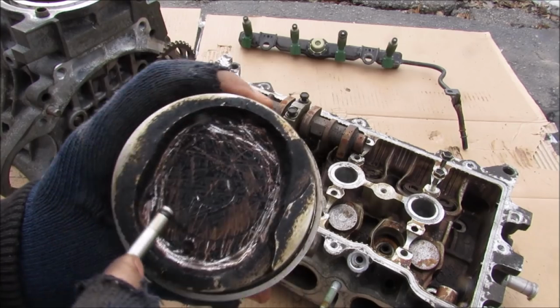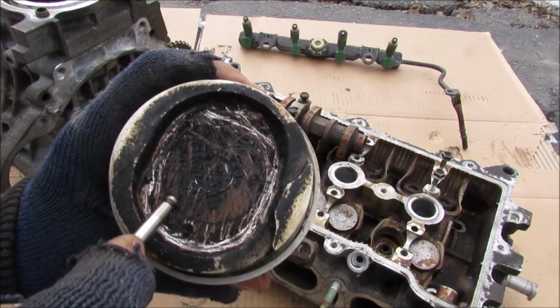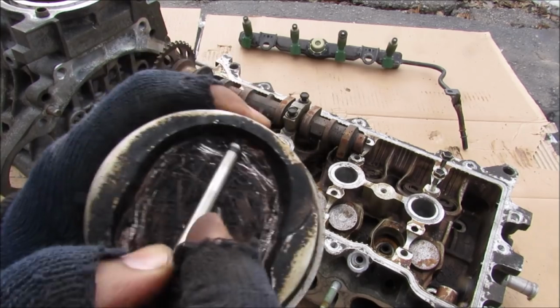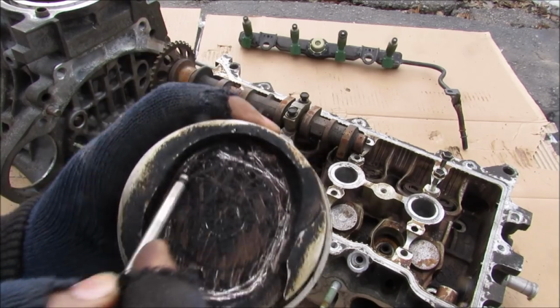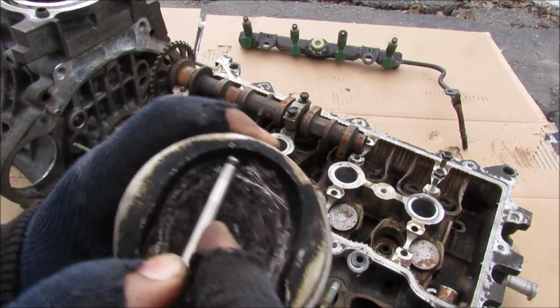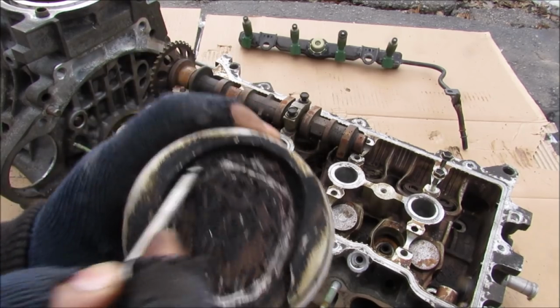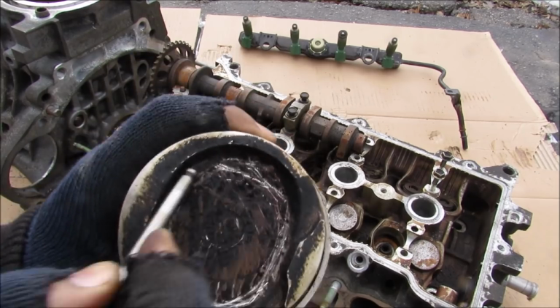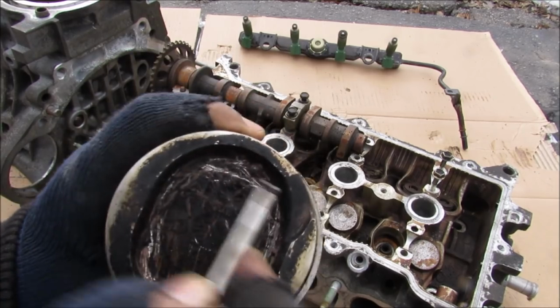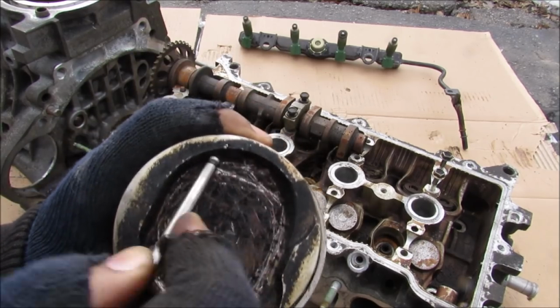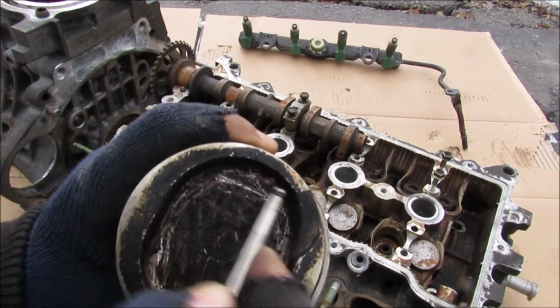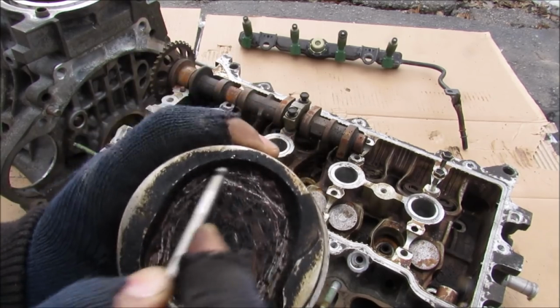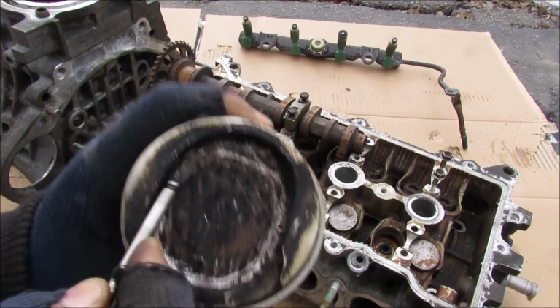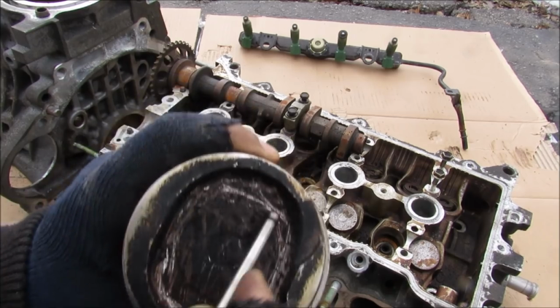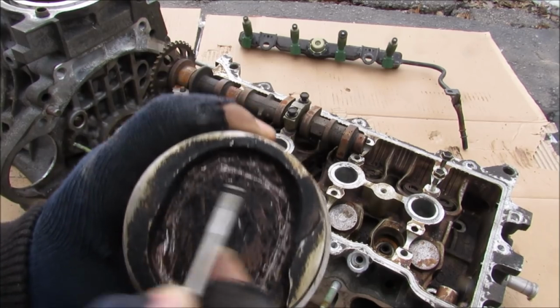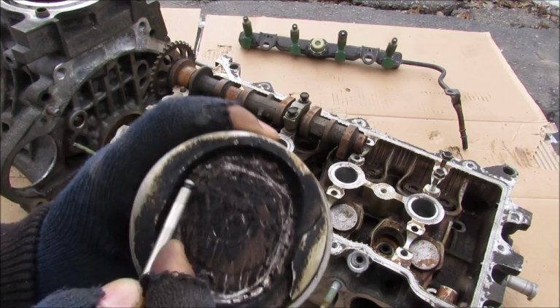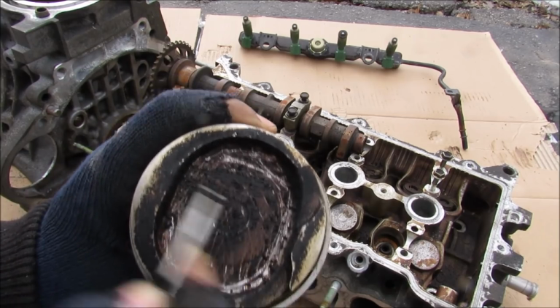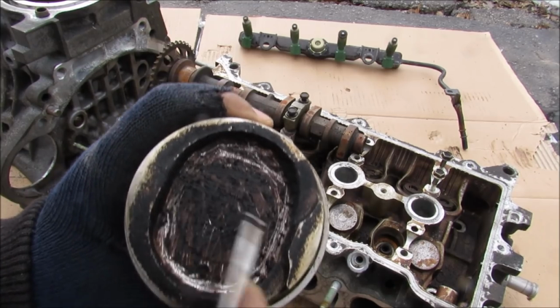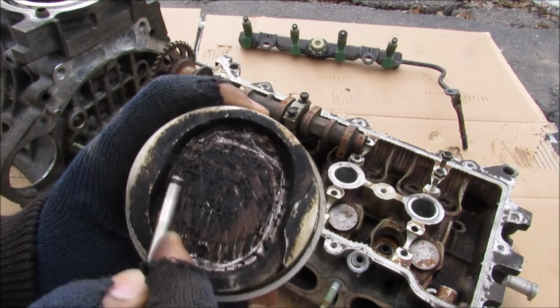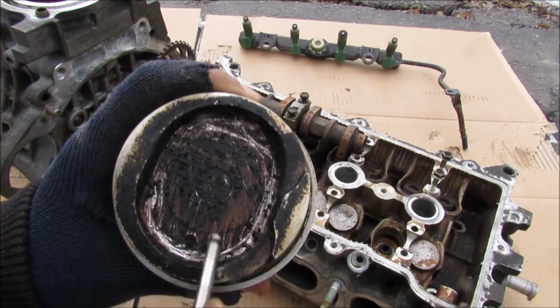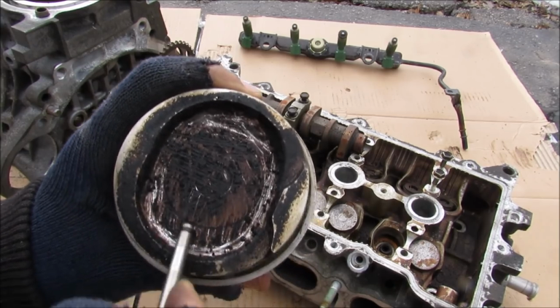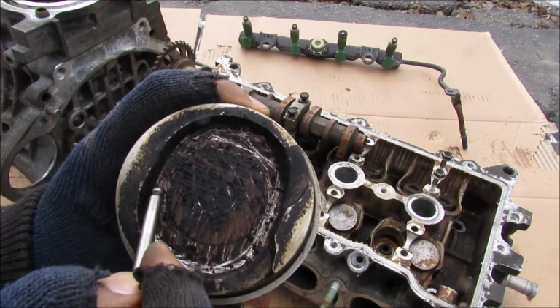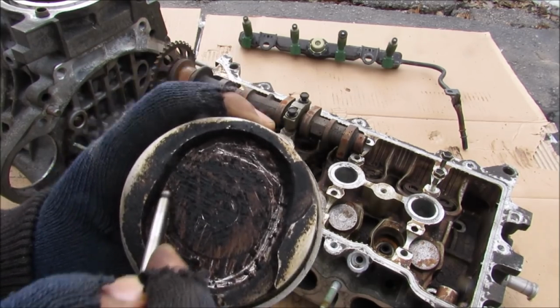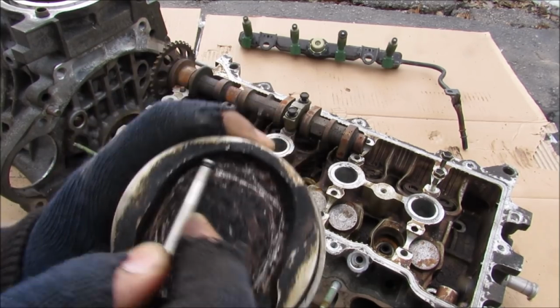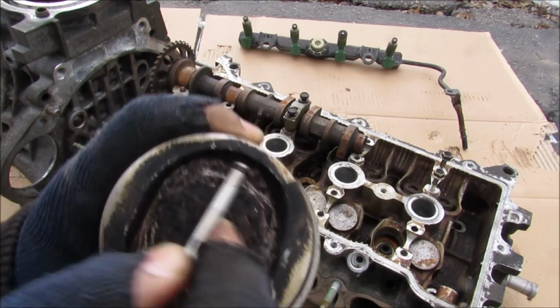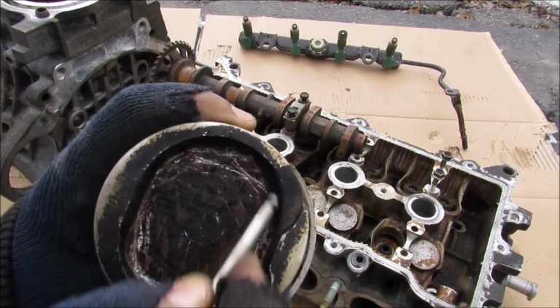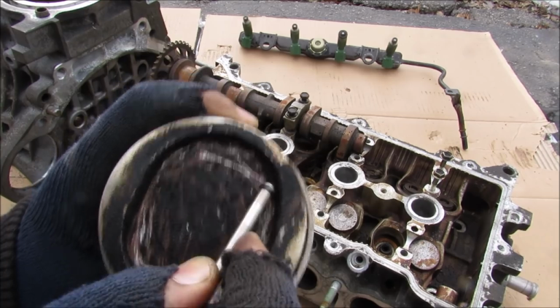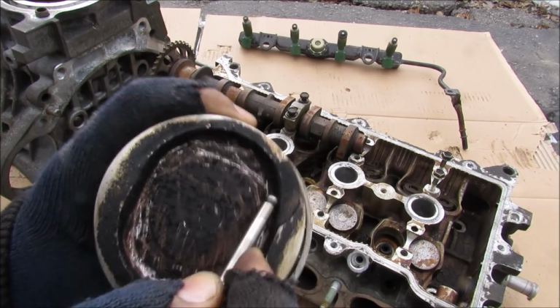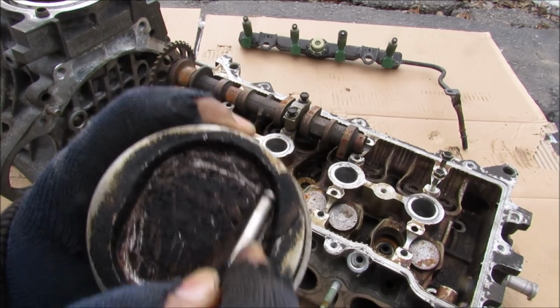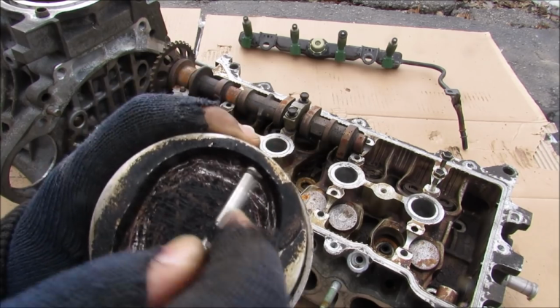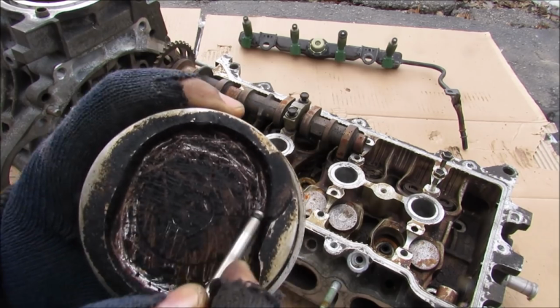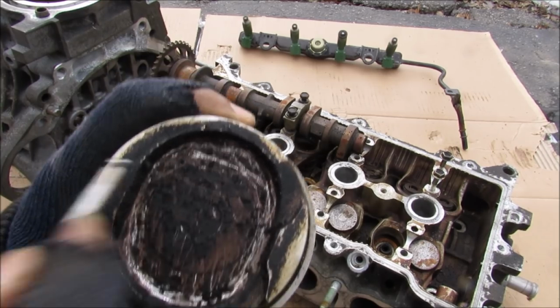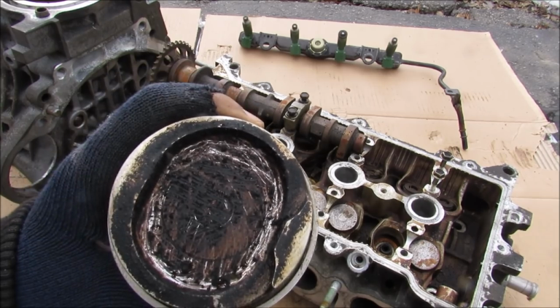This engine only had 200,000 kilometers and it did burn some oil, but there's still quite a lot of carbon buildup on the piston heads. The best preventative maintenance is to keep changing your oil with a good quality oil and change it frequently.